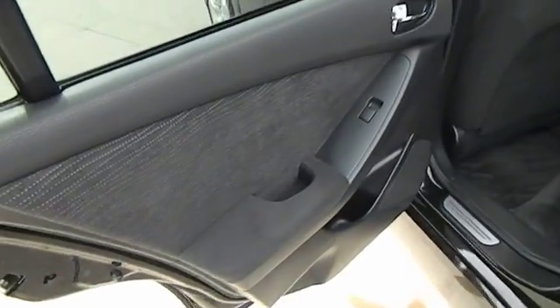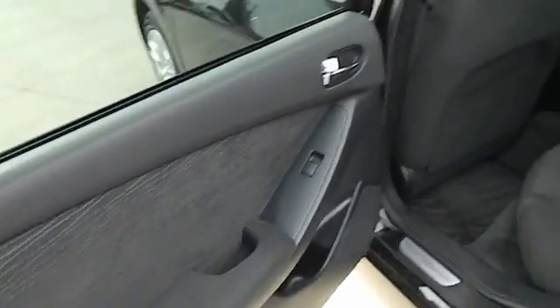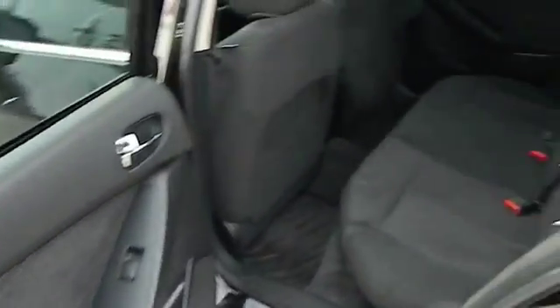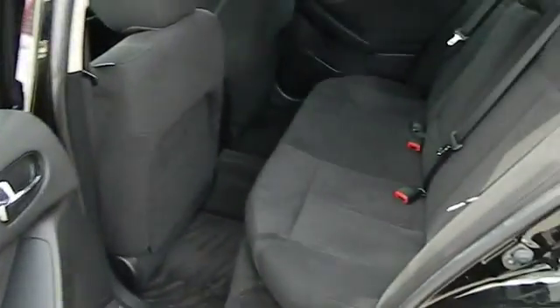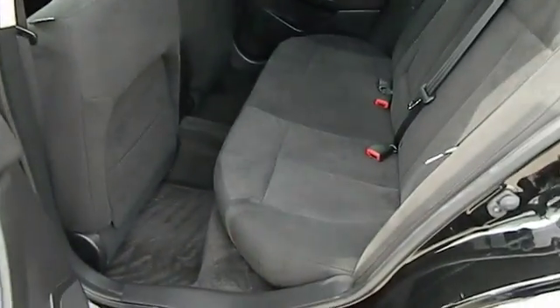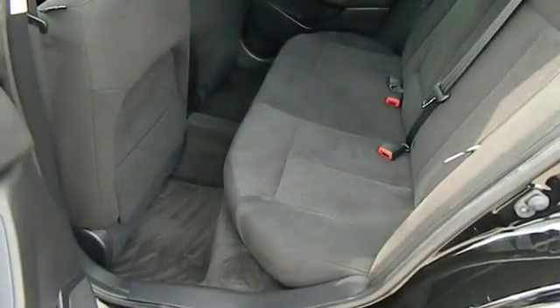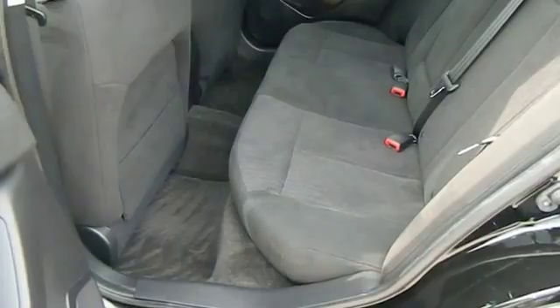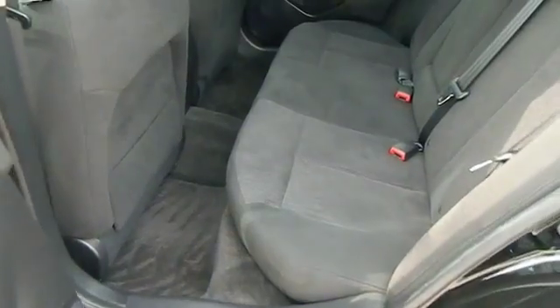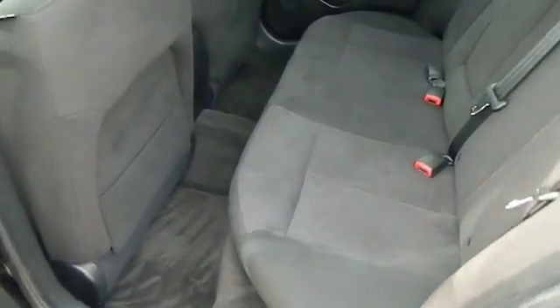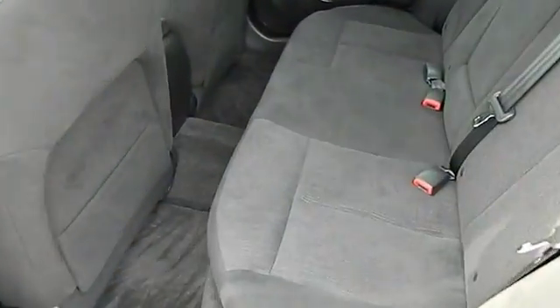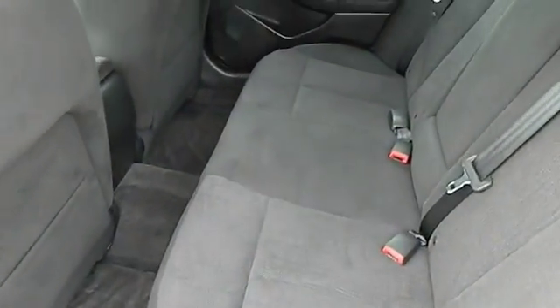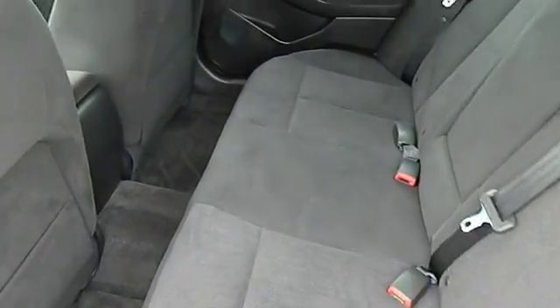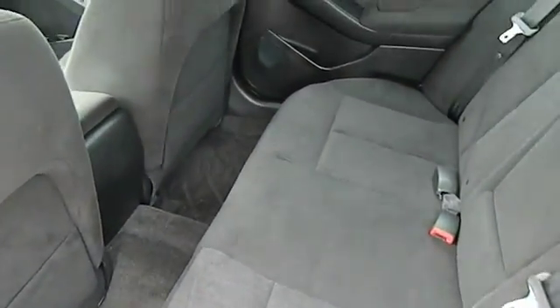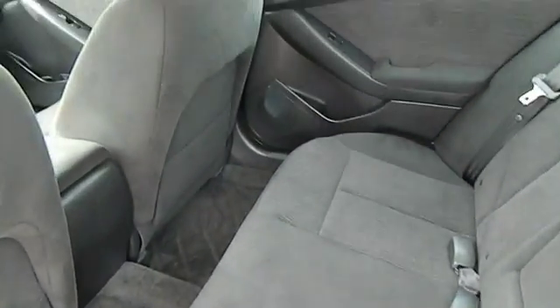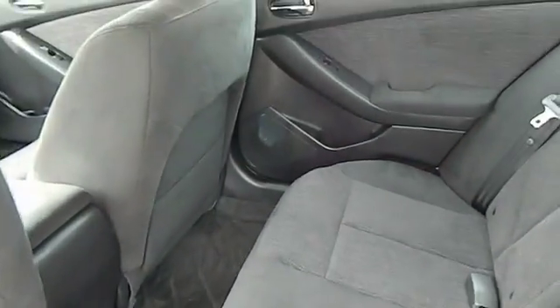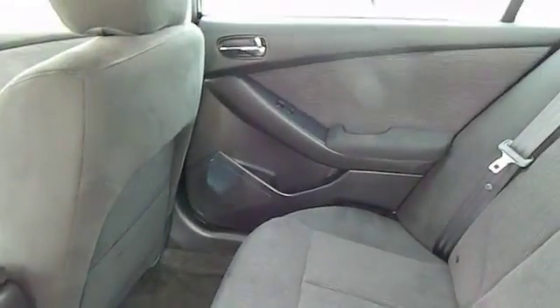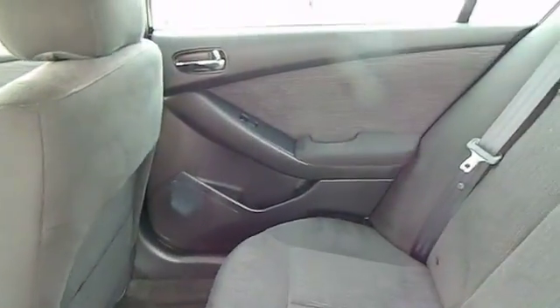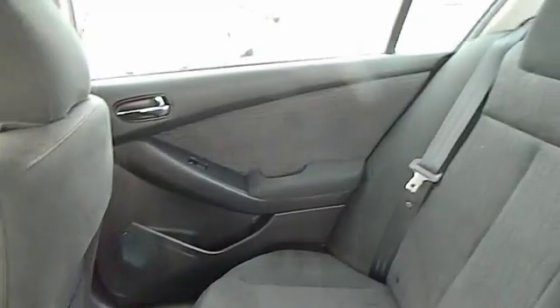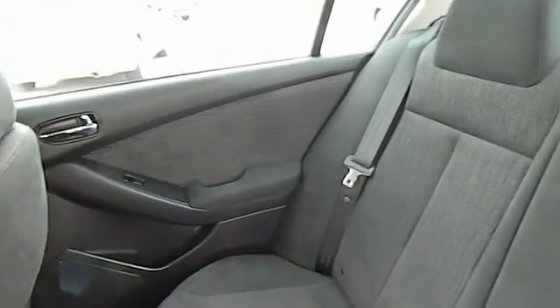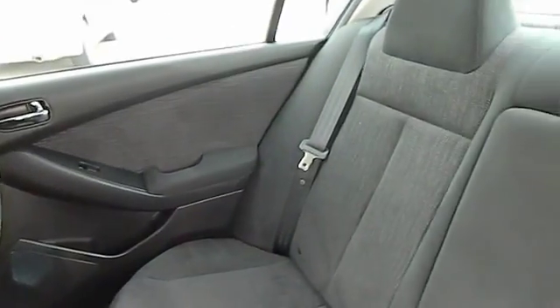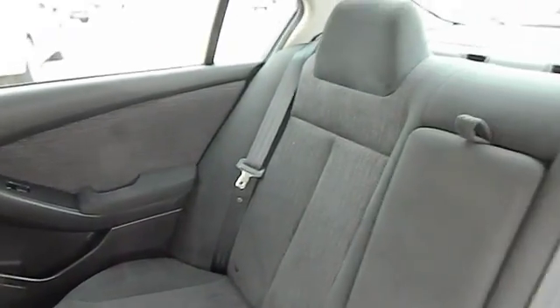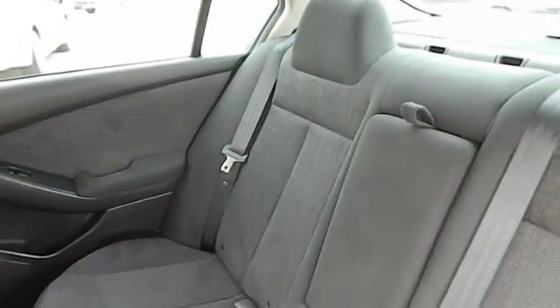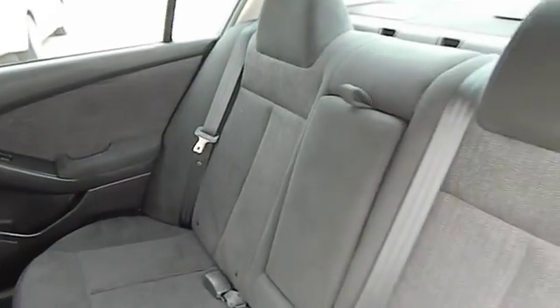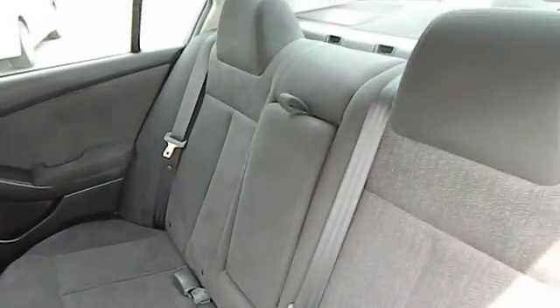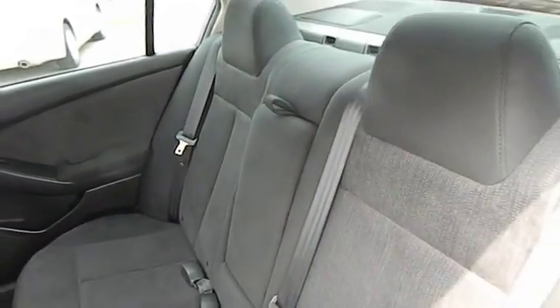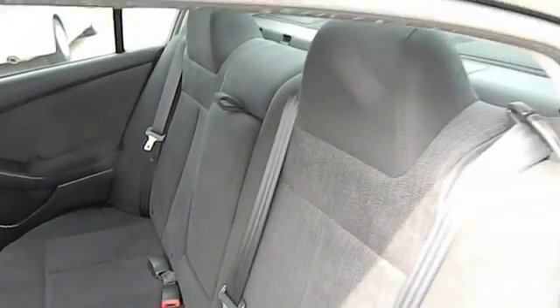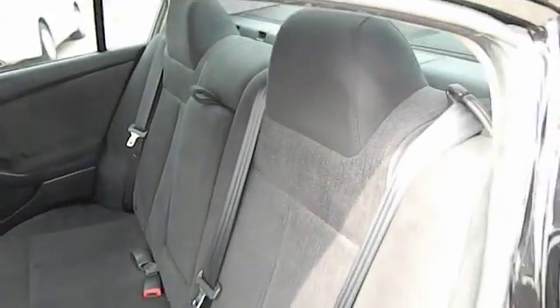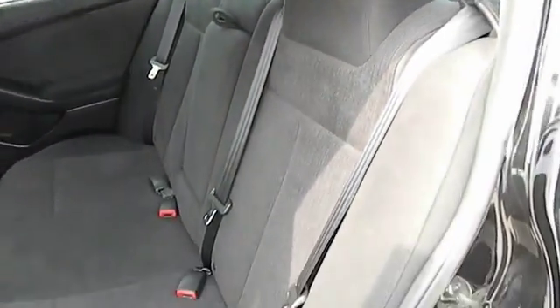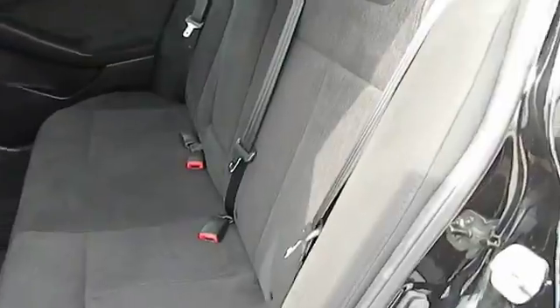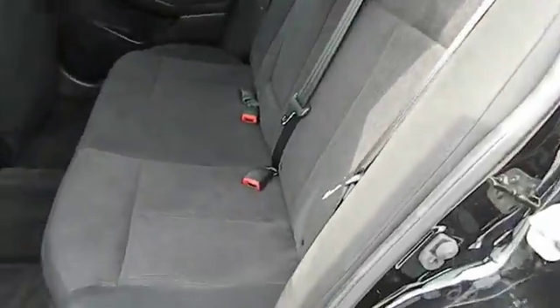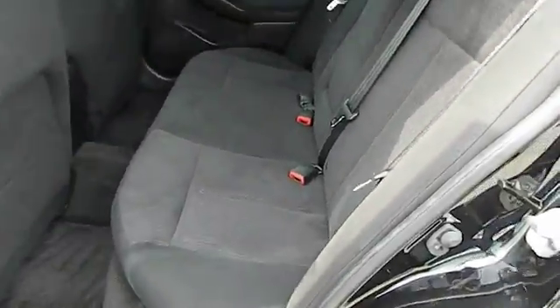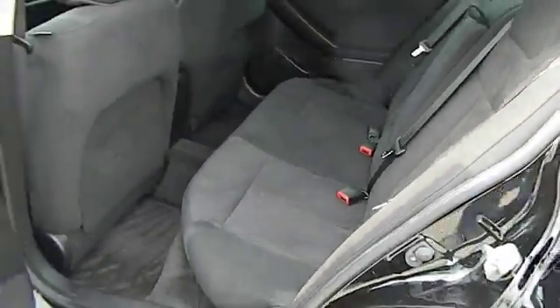Trip computer, tachometer, speed proportional power steering, power mirrors, heads-up display, privacy glass. This vehicle offers reliability and good looks at a great price. So come in and take a test drive today.